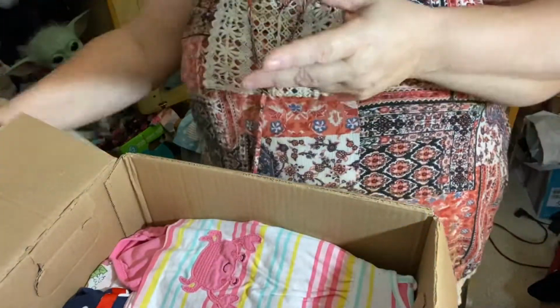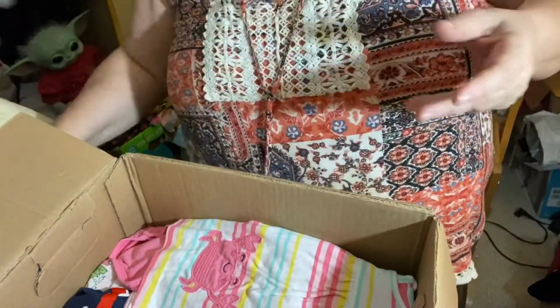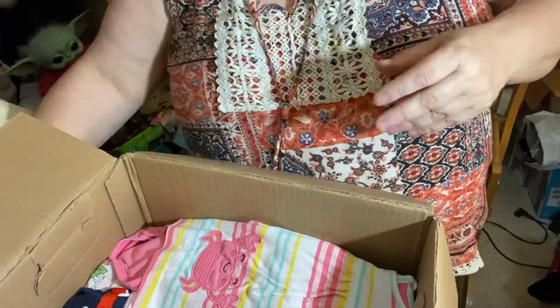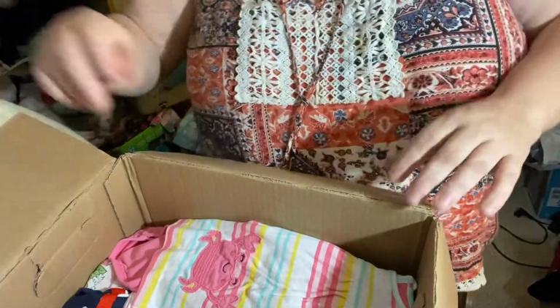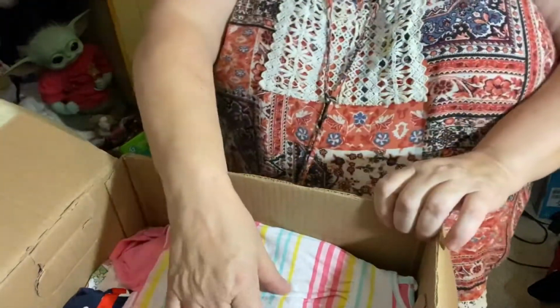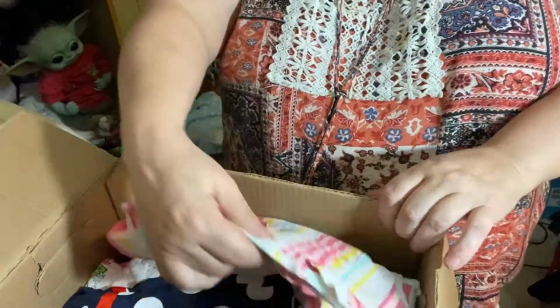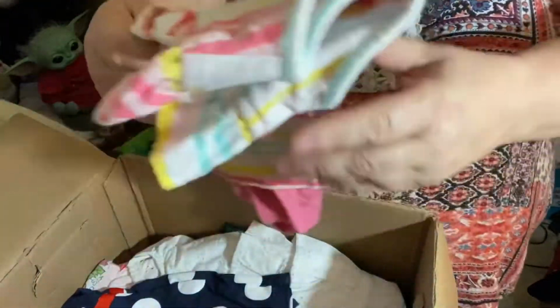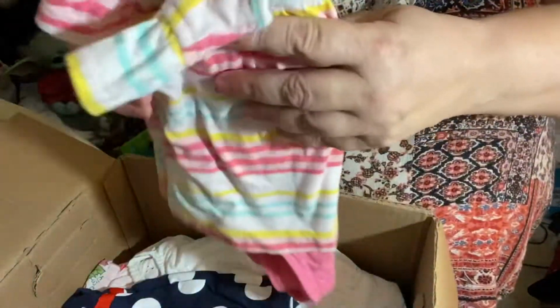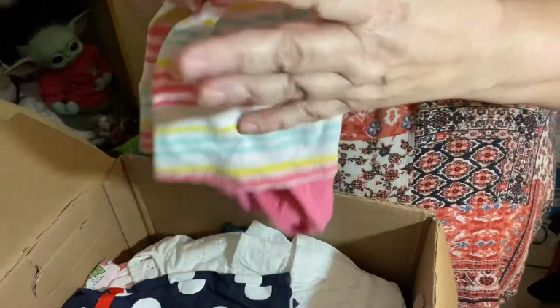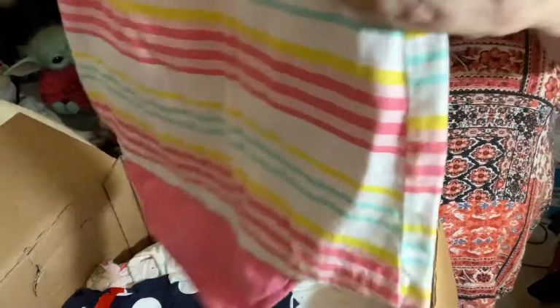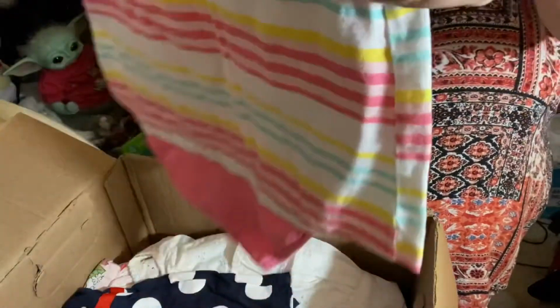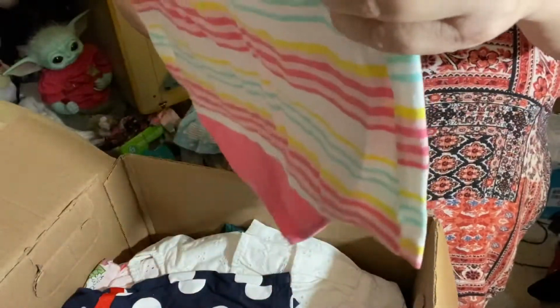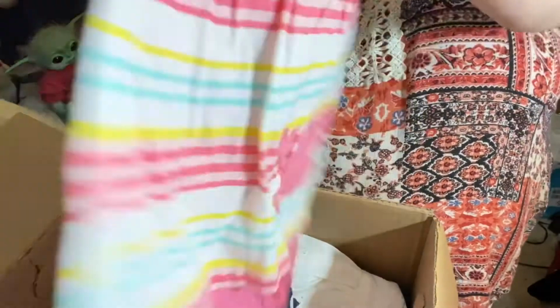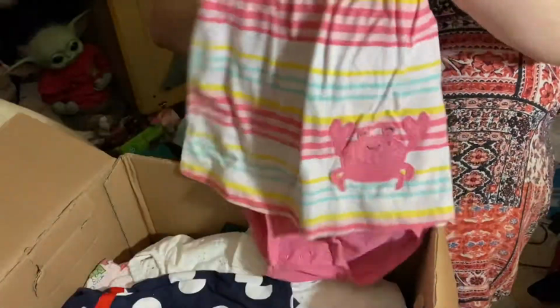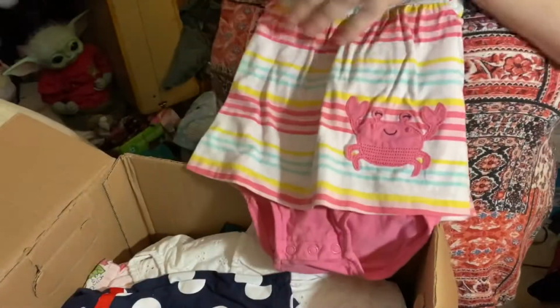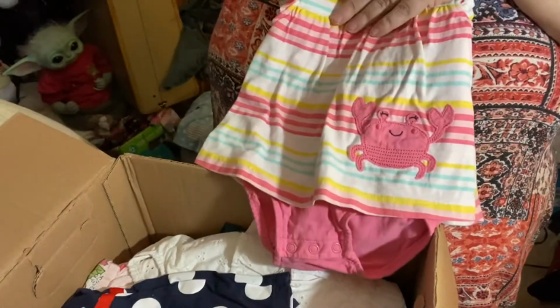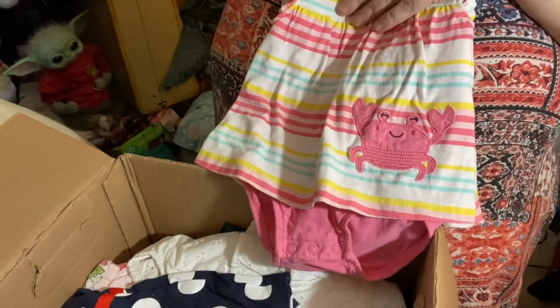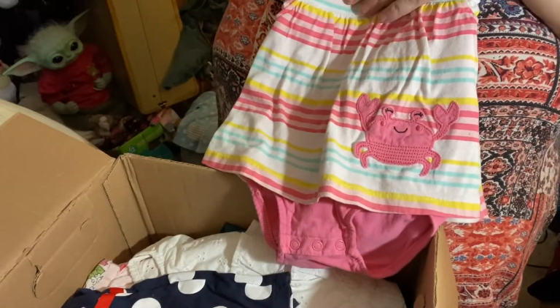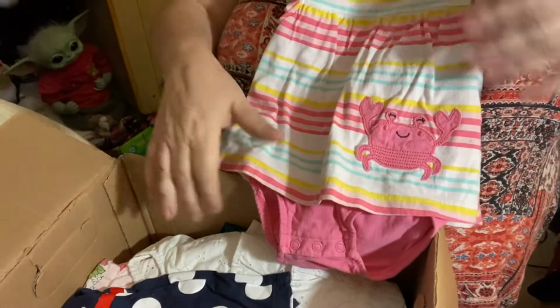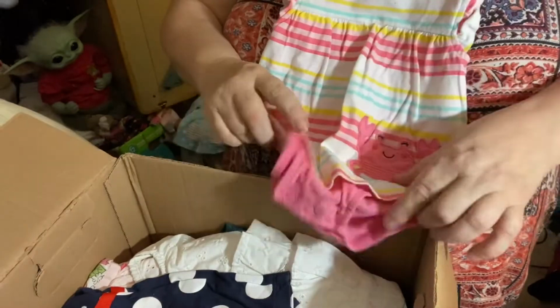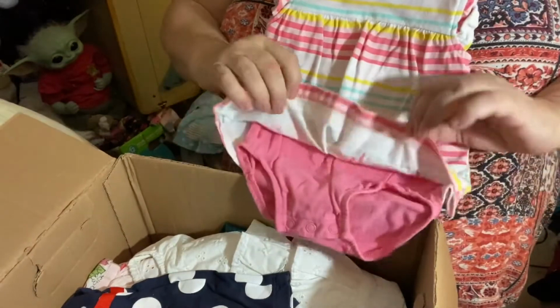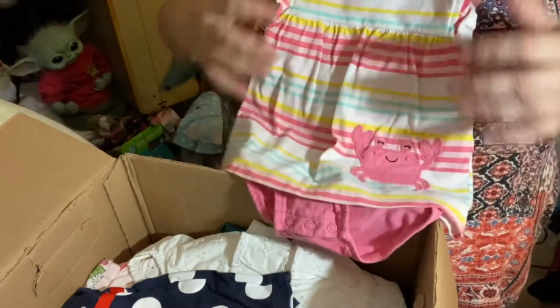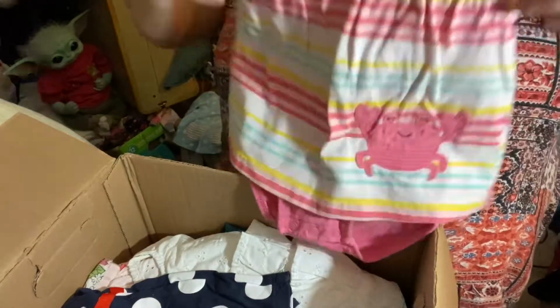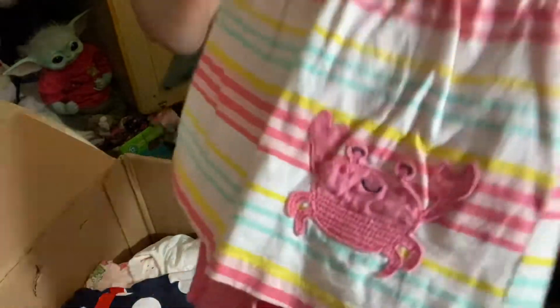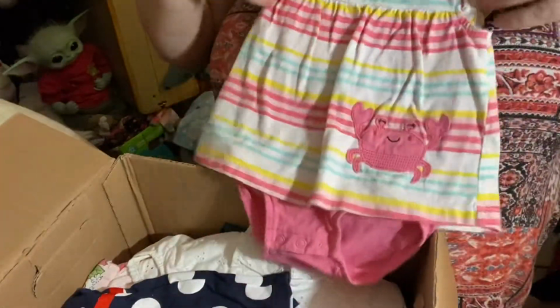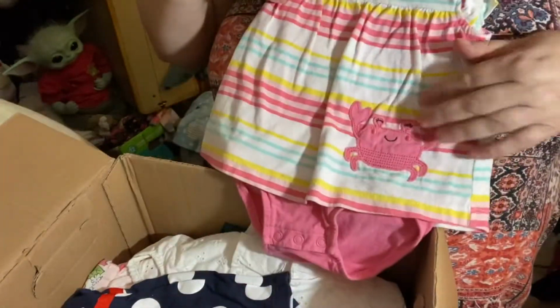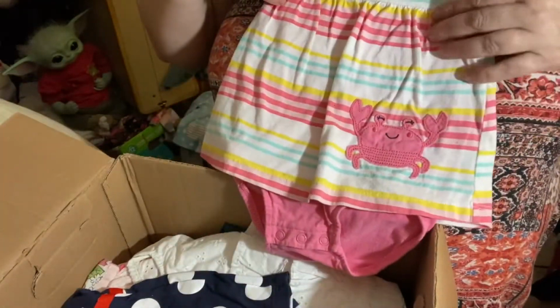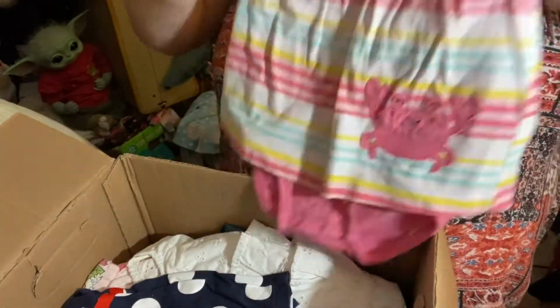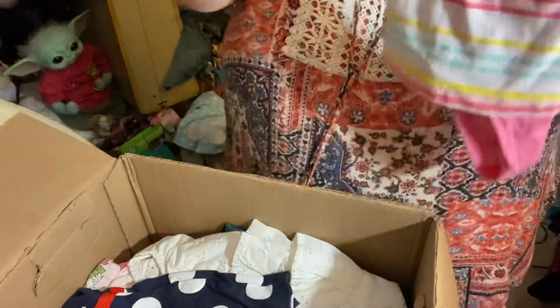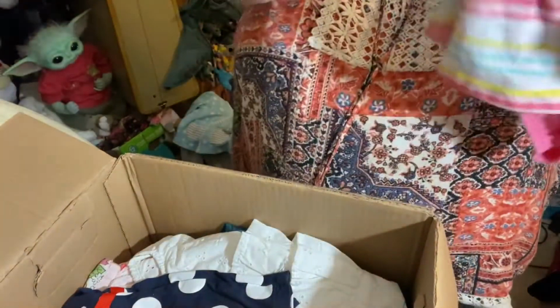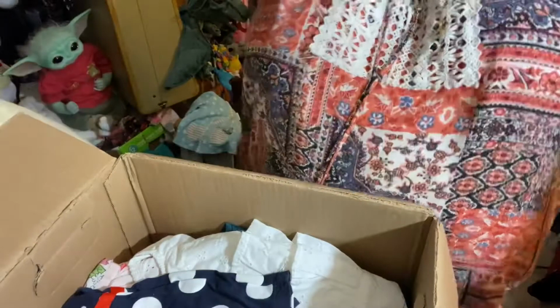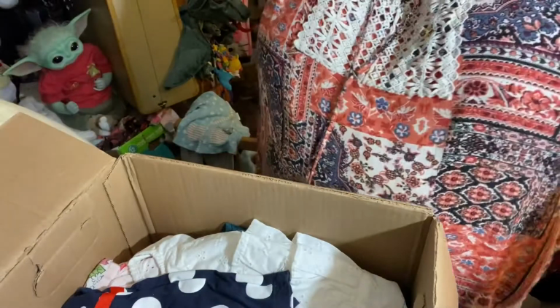That's nice. And a summer dress with little bottoms attached — it's got a little pink crab on it. Oh, that's so cute!